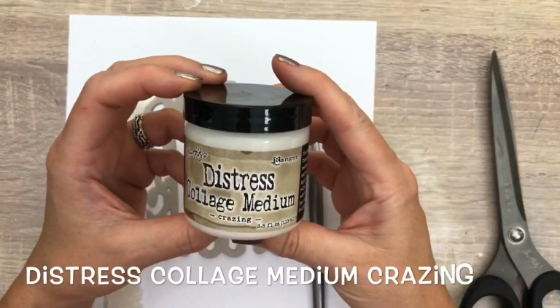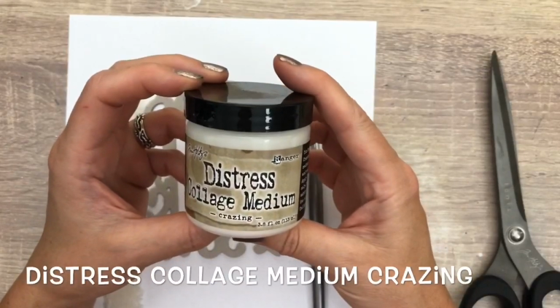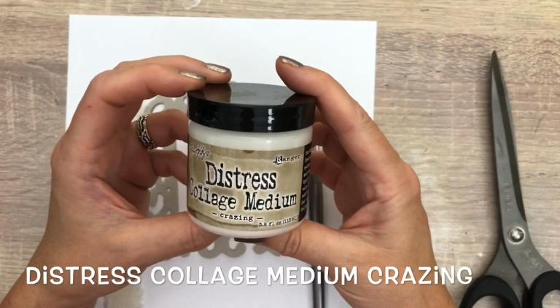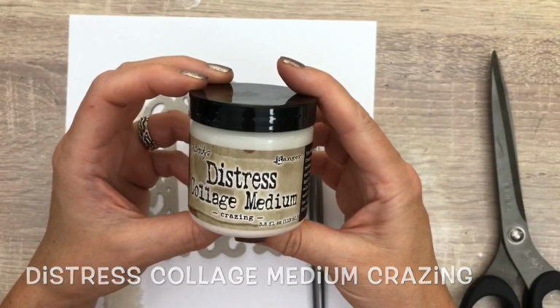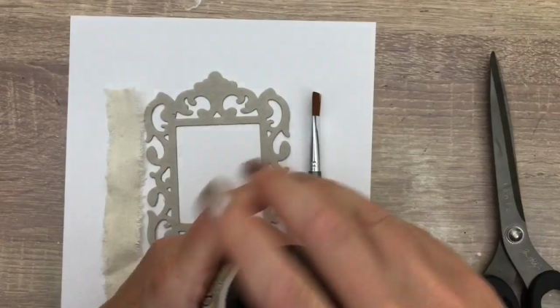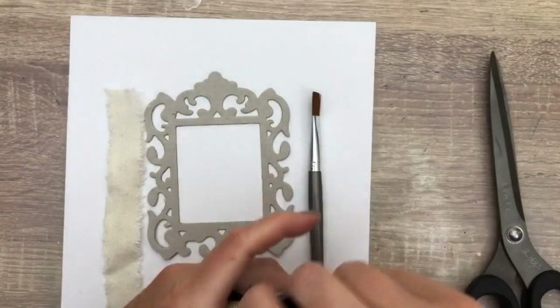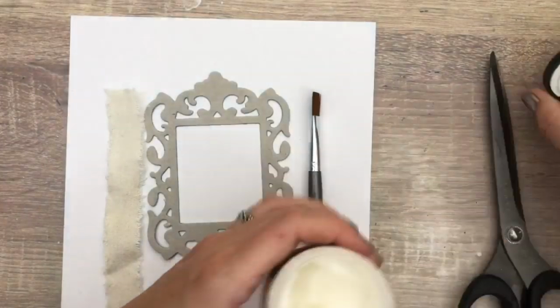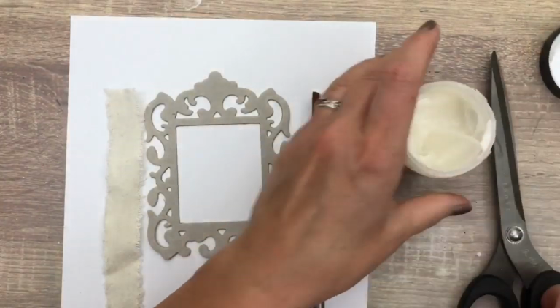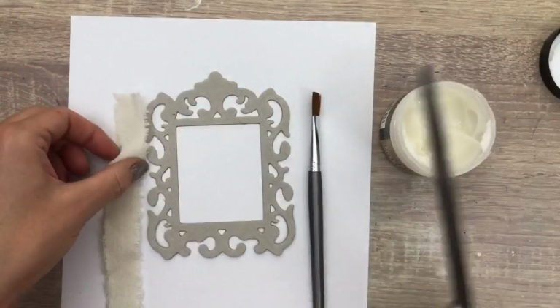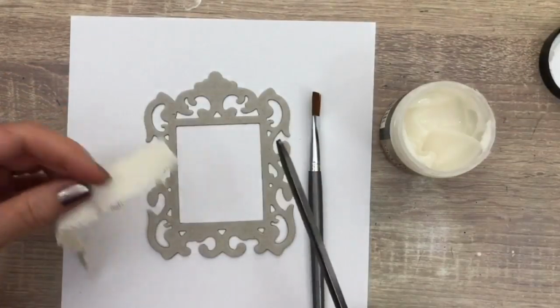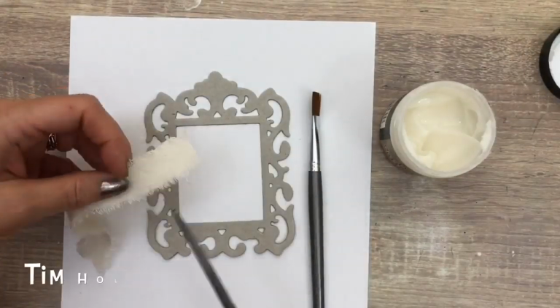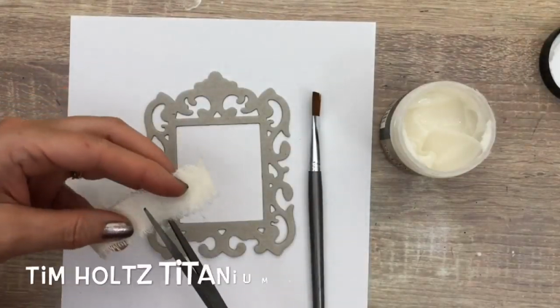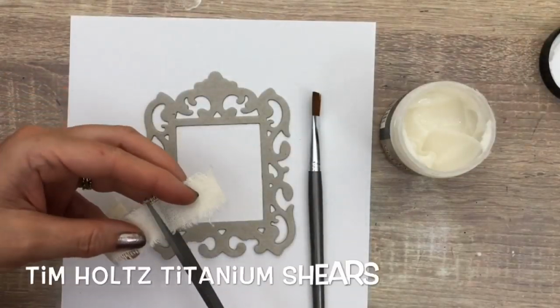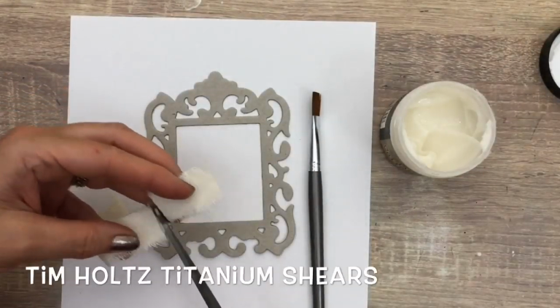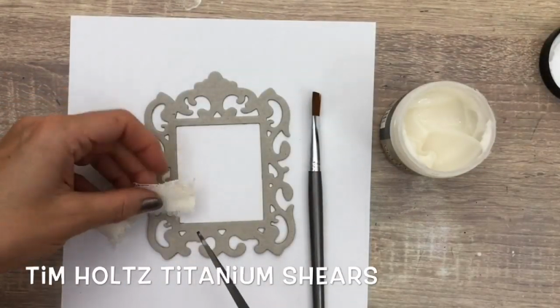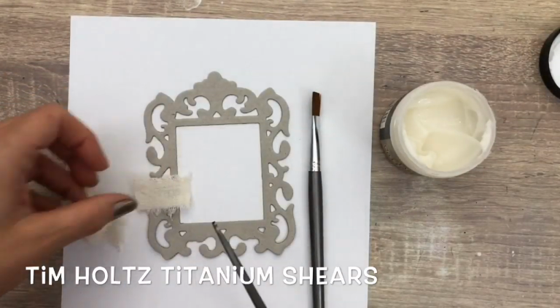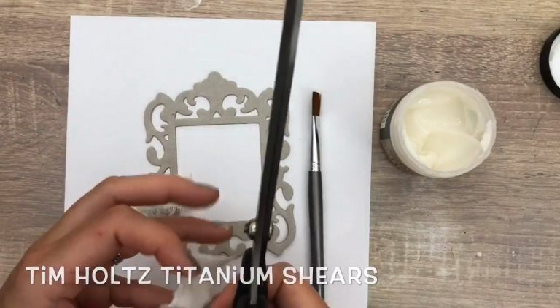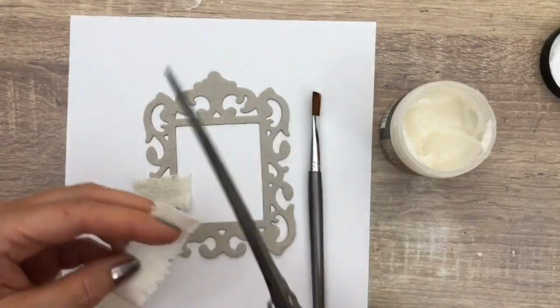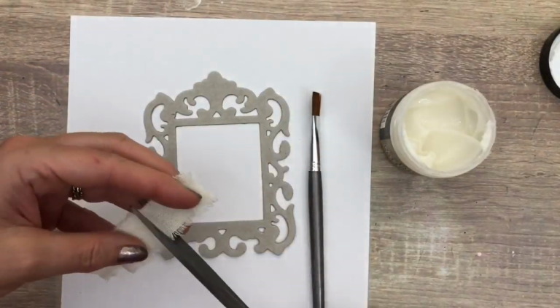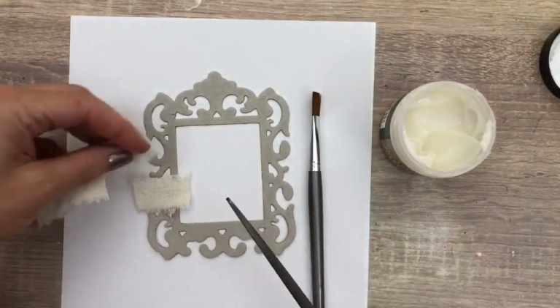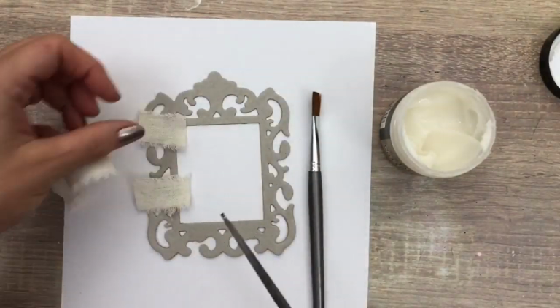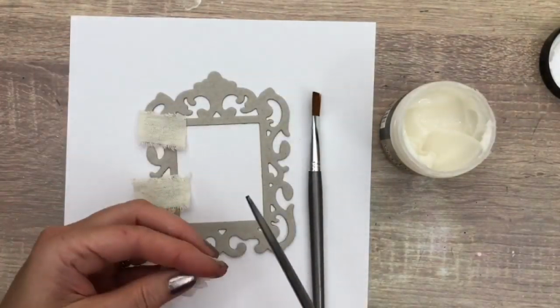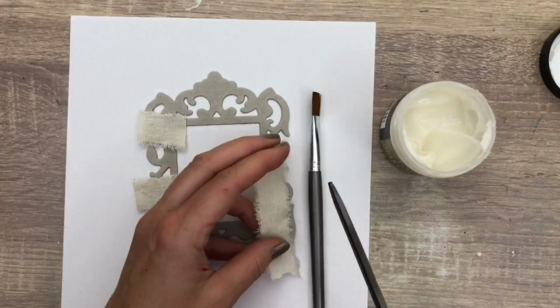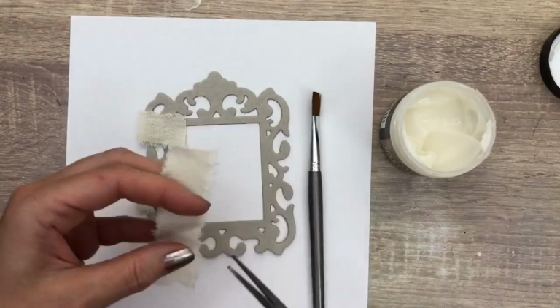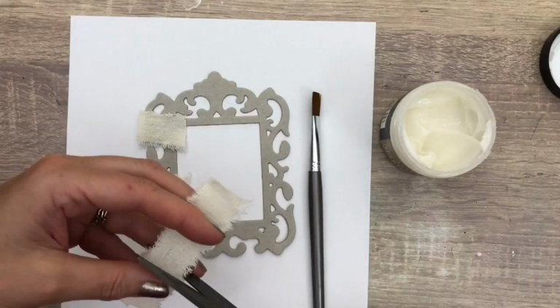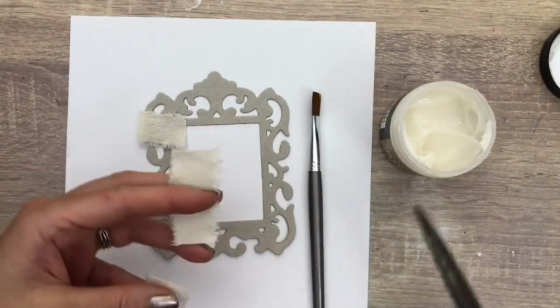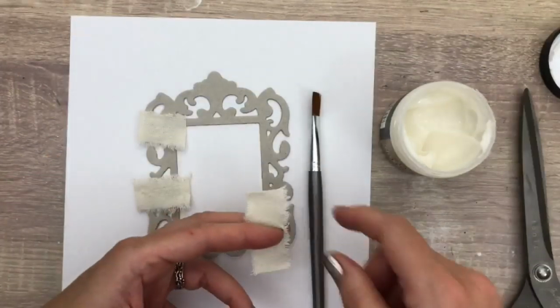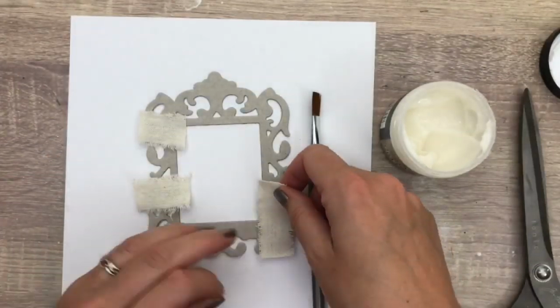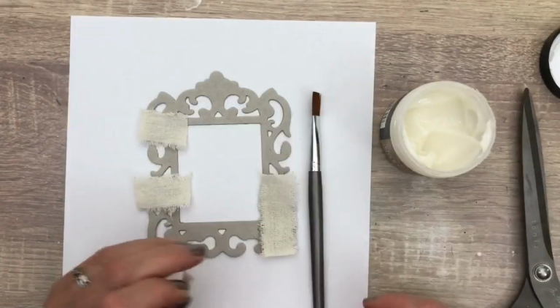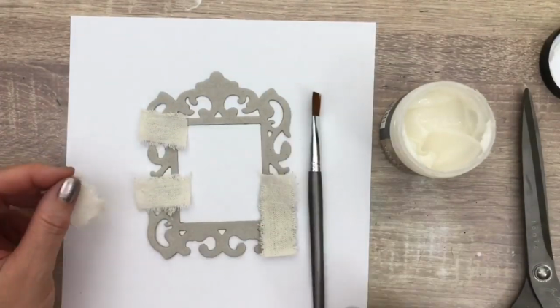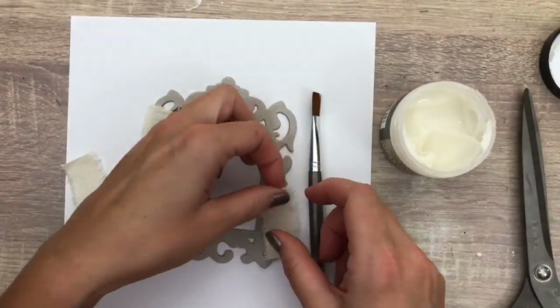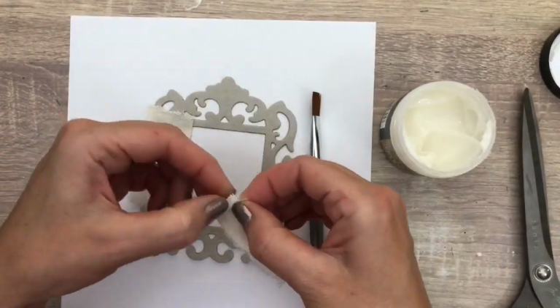I start by adding pieces of fabric to the chipboard piece. I use collage medium that will work as a glue — you don't want to add it too thick, to keep the texture.